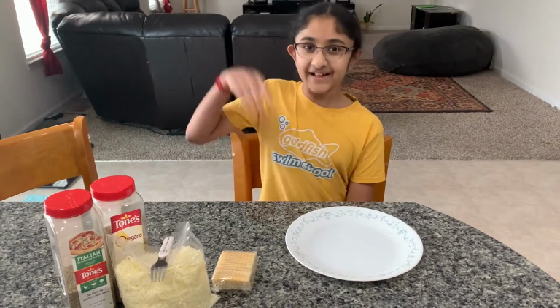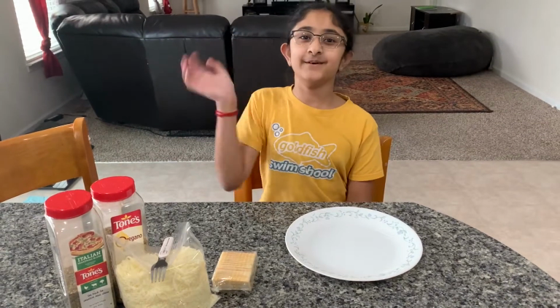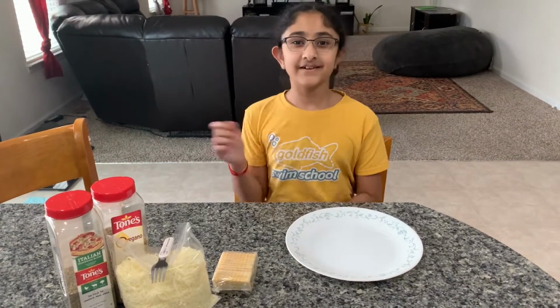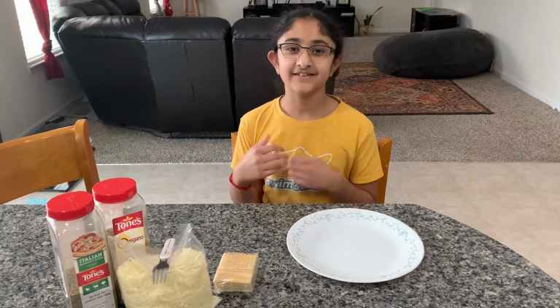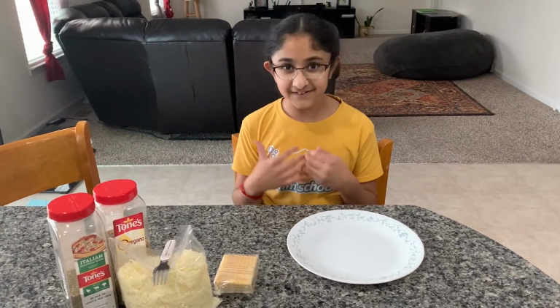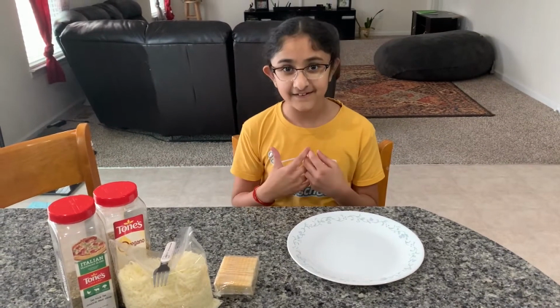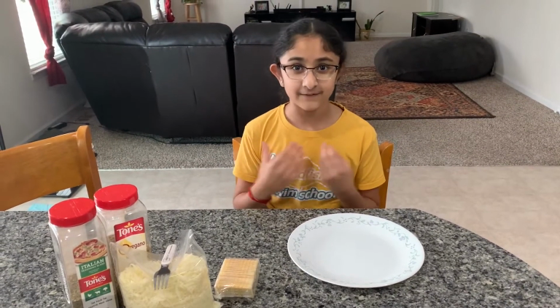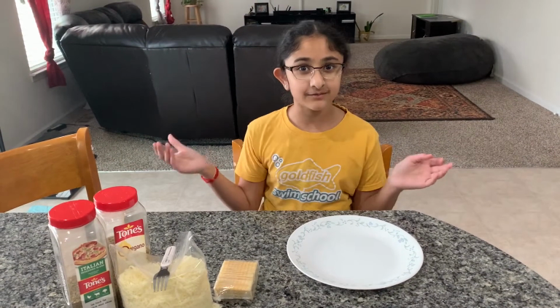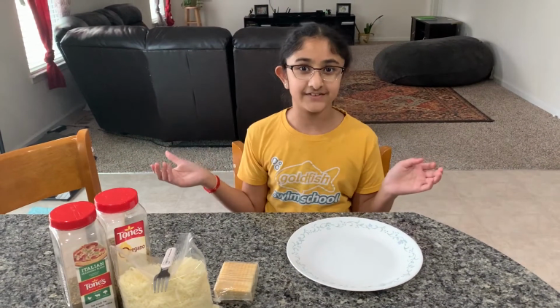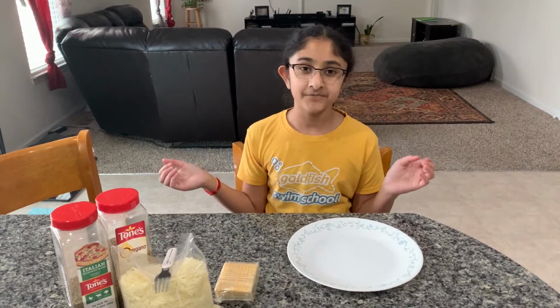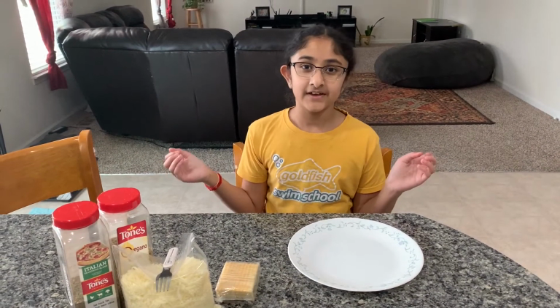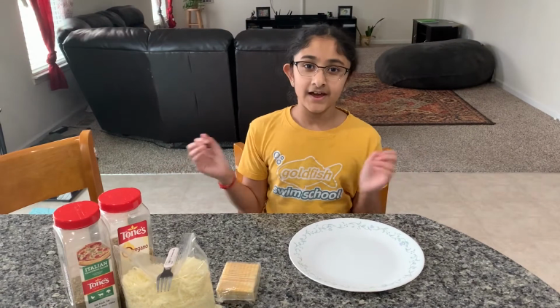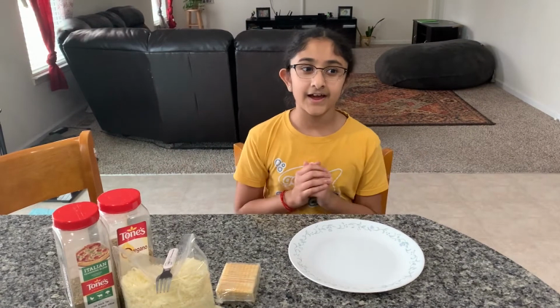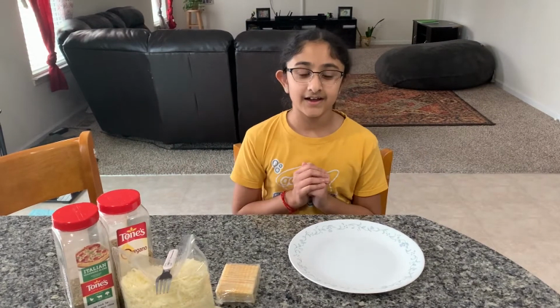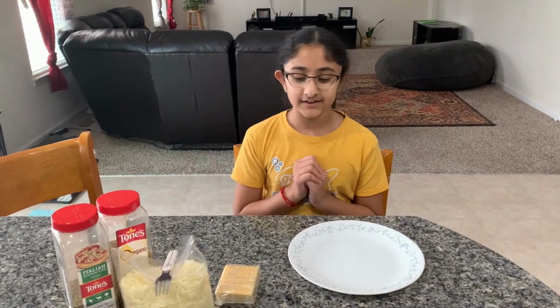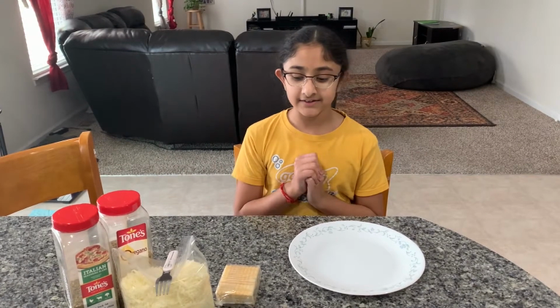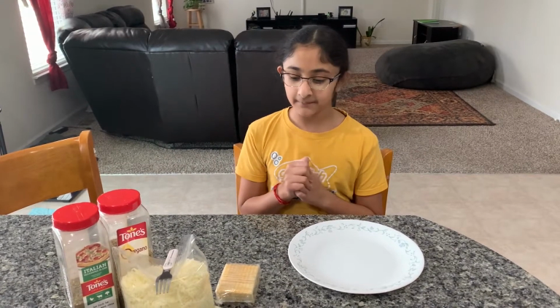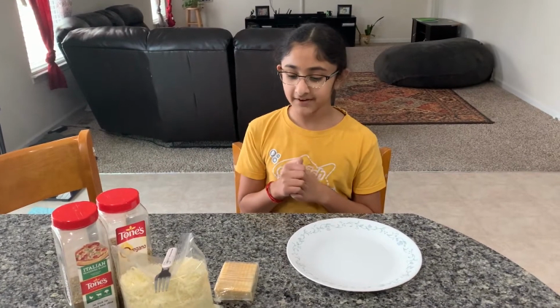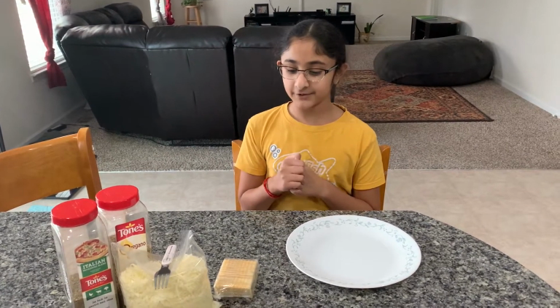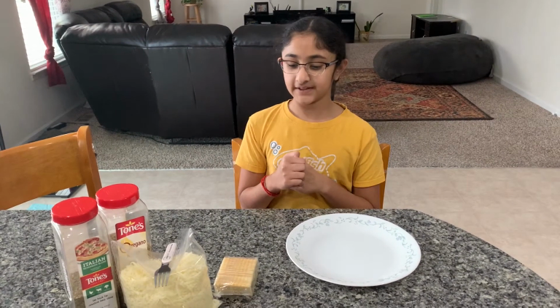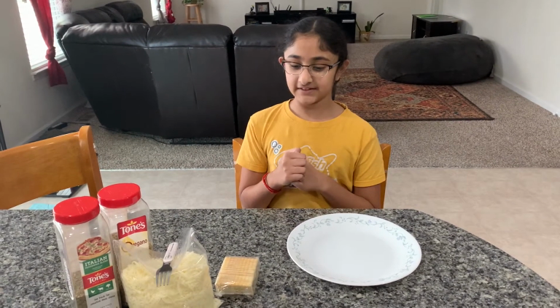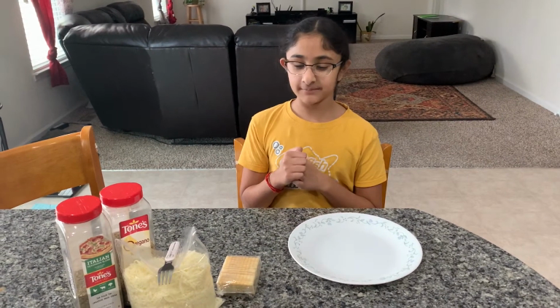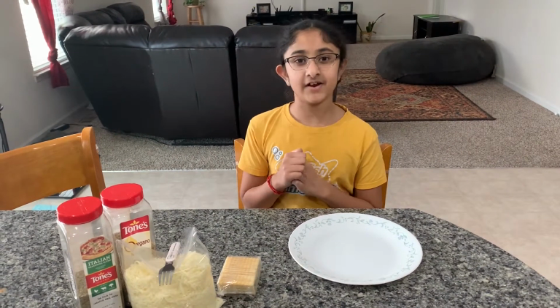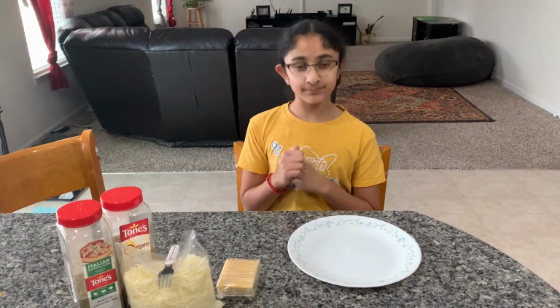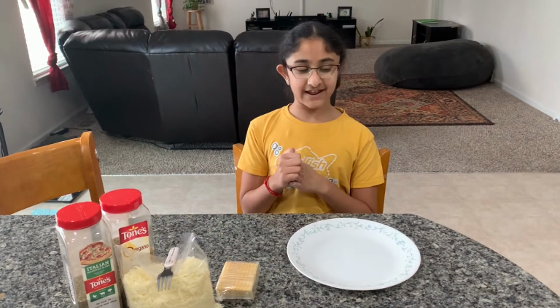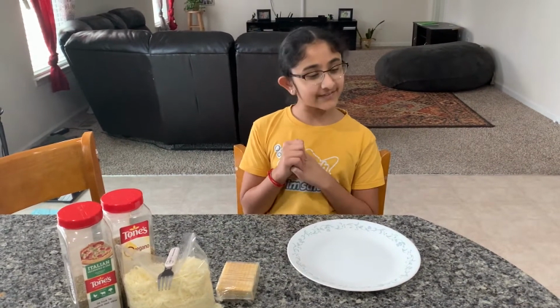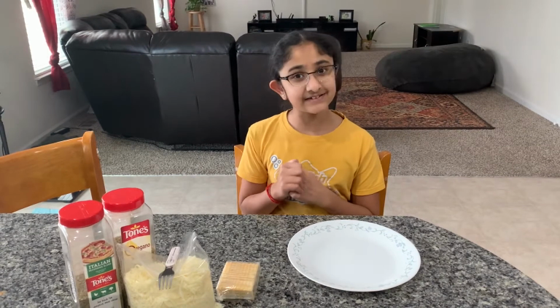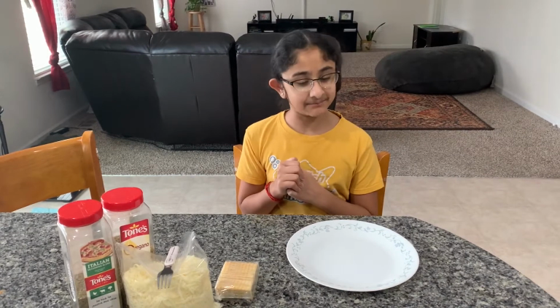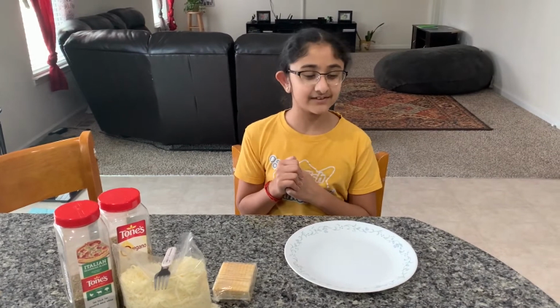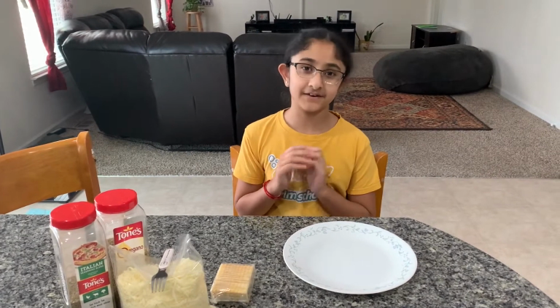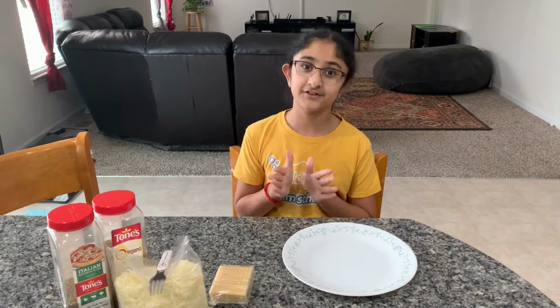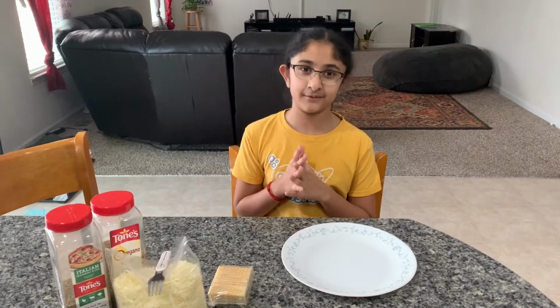Hello, this is Rachita, and today what we're going to be doing is make a very simple snack that kids can make if they can reach the microwave.